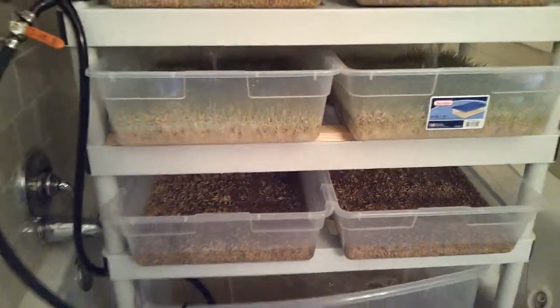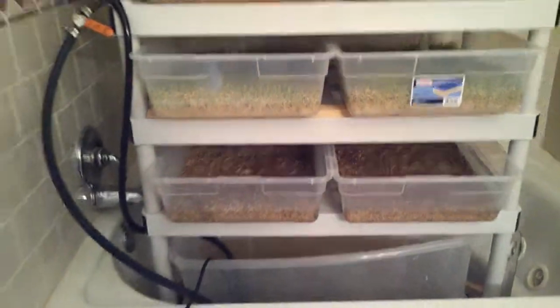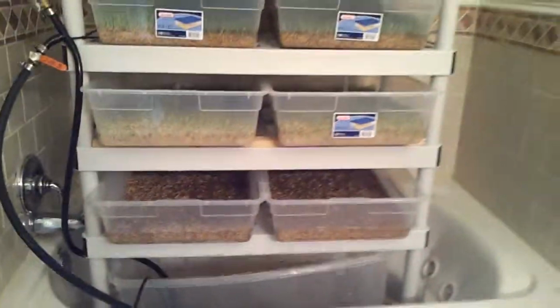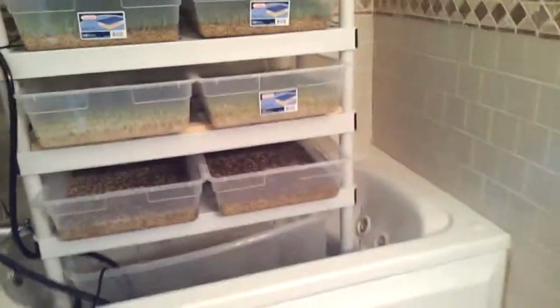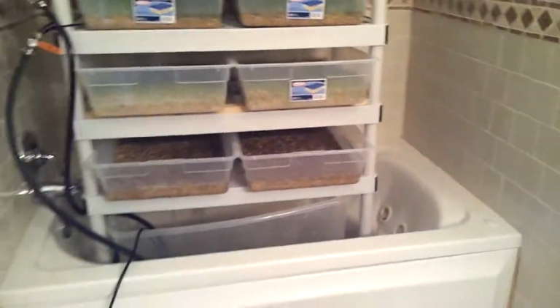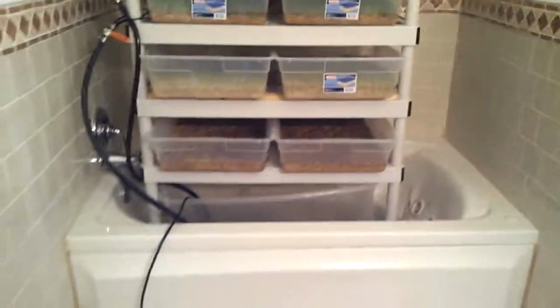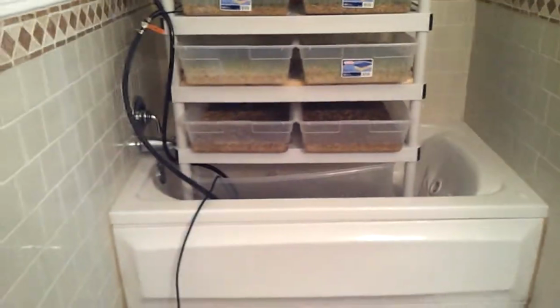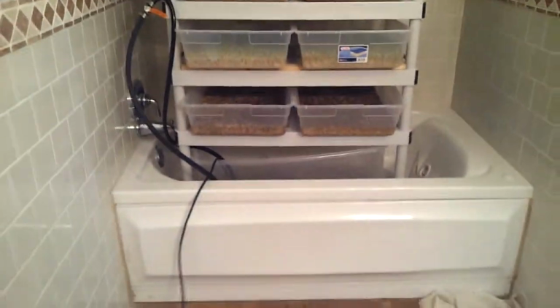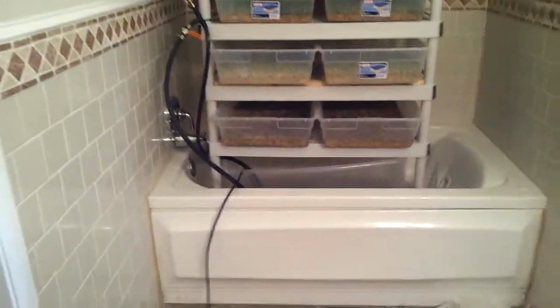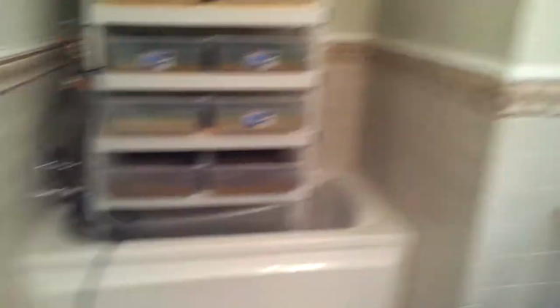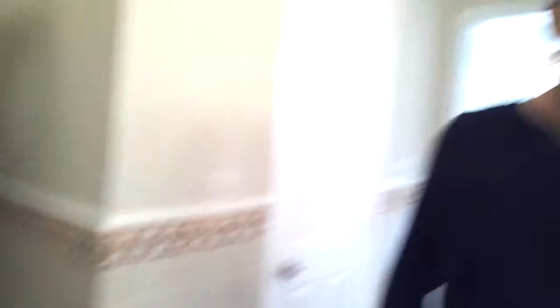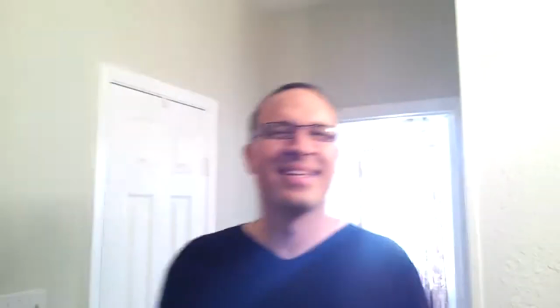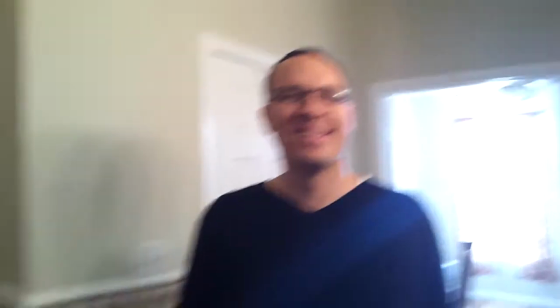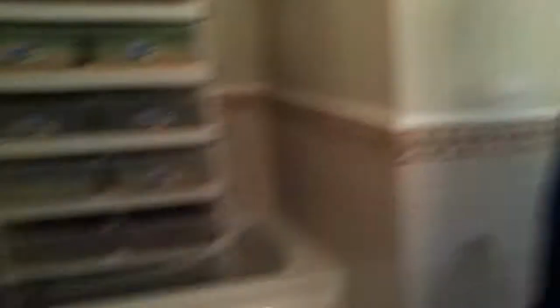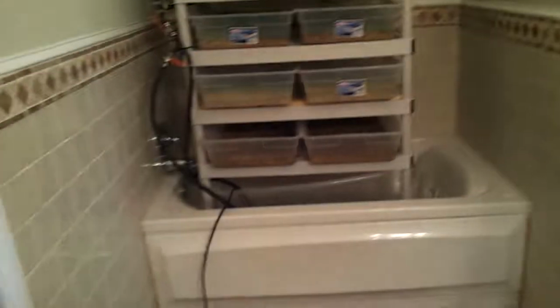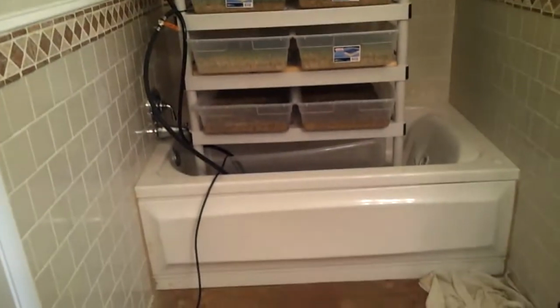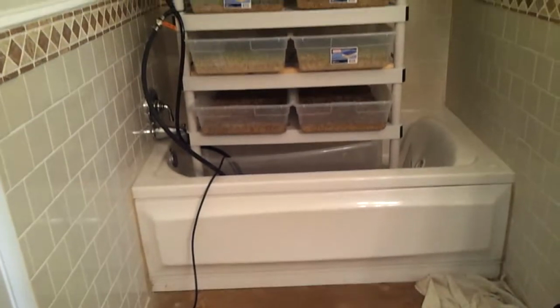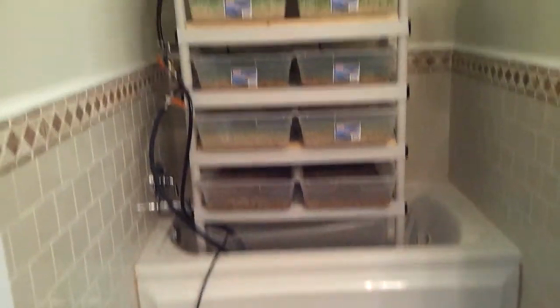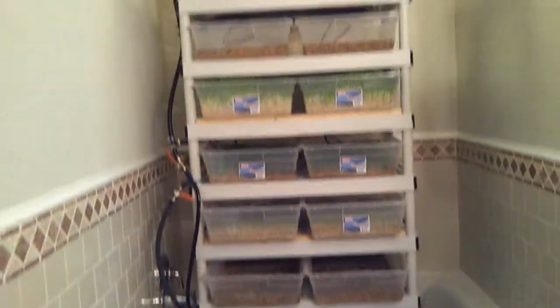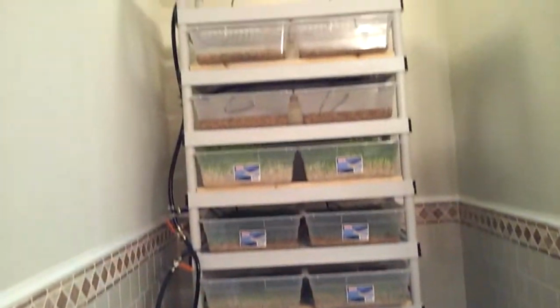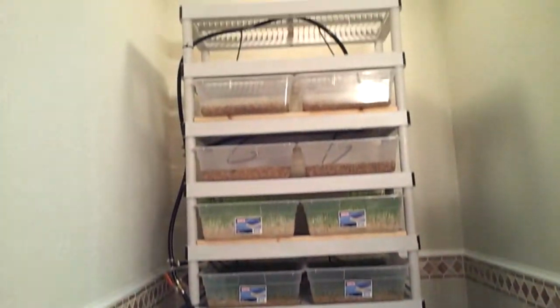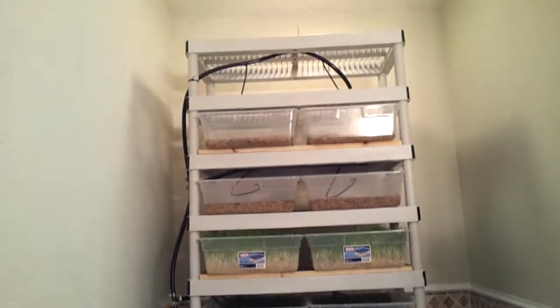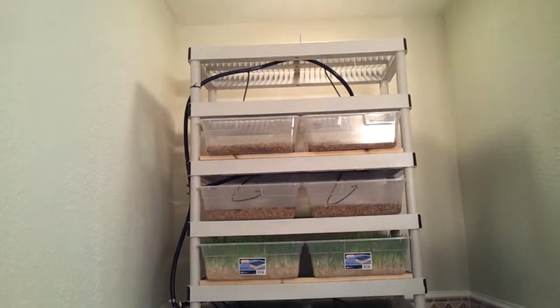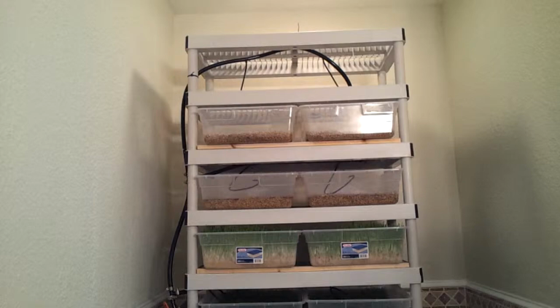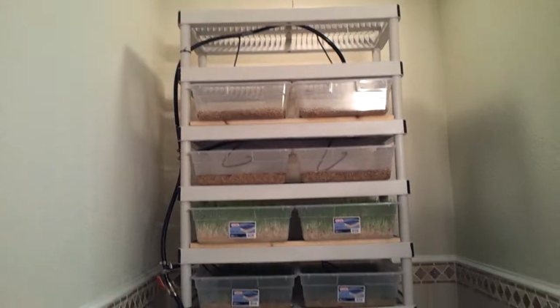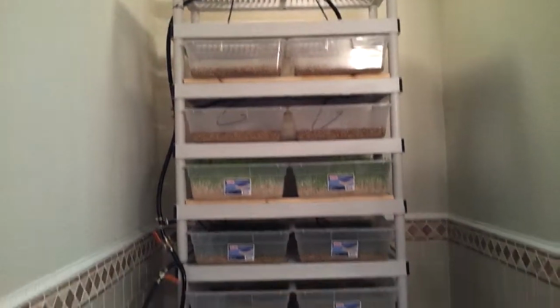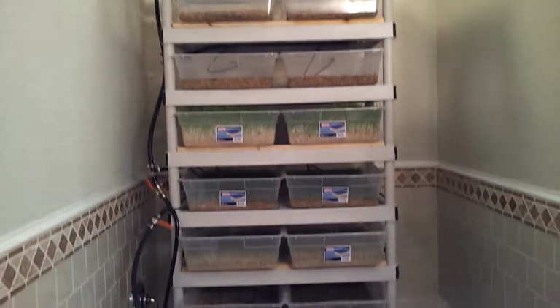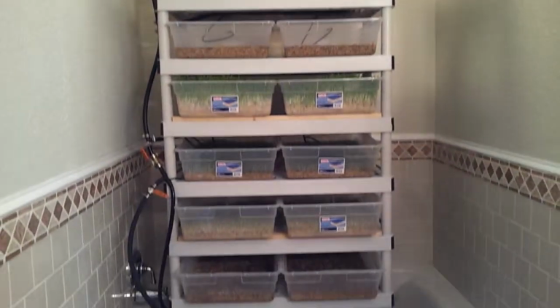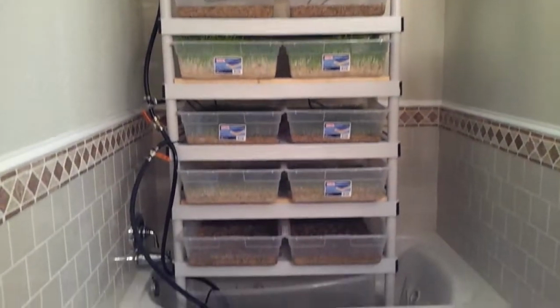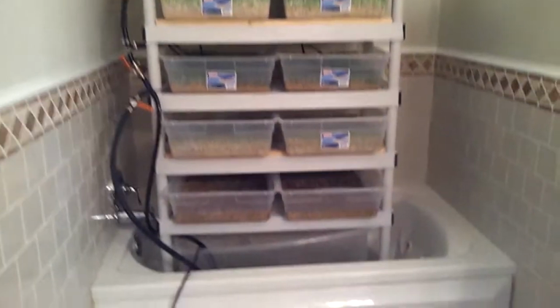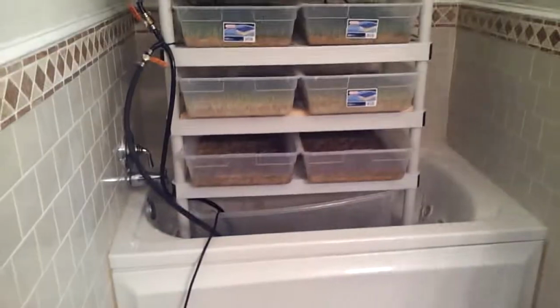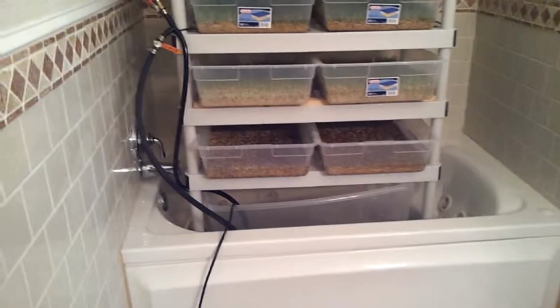This particular system has been installed in my buddy's shower, so he doesn't have any problems with leaking — any little dribbles just go down the drain anyway.